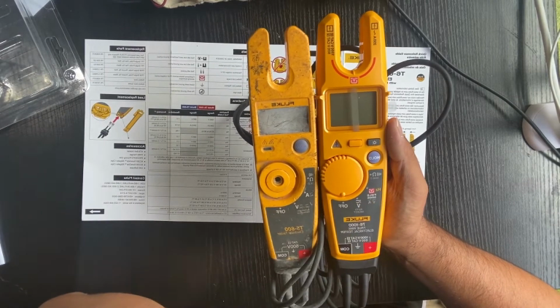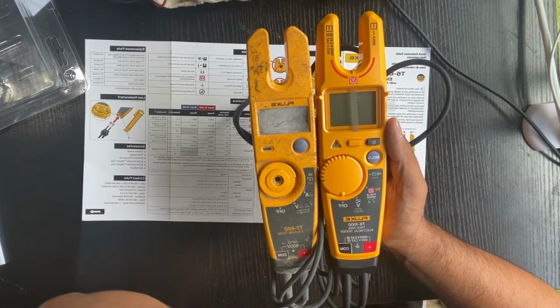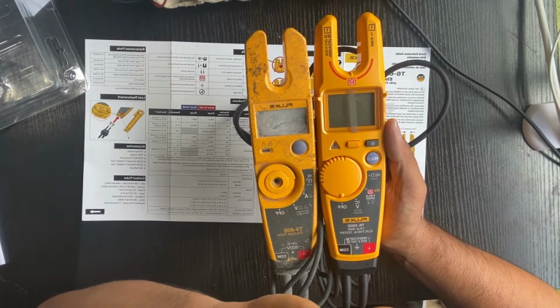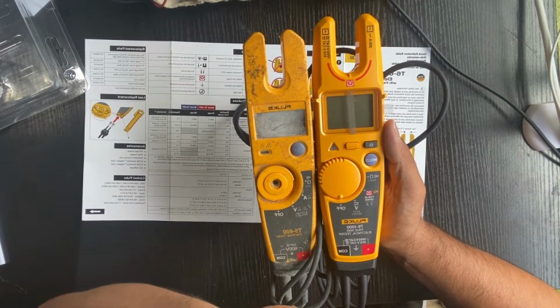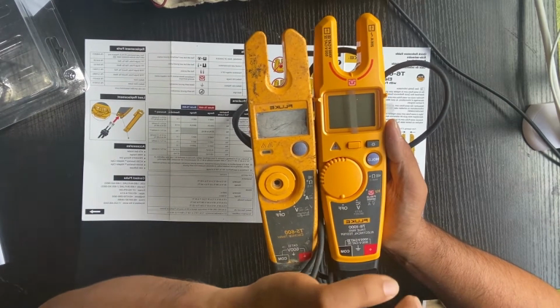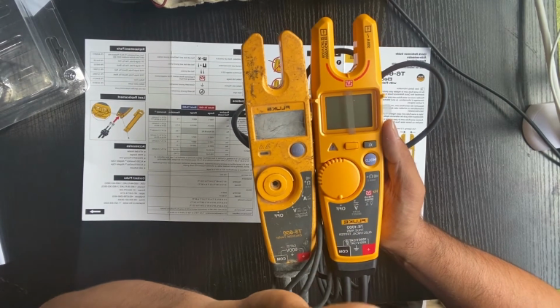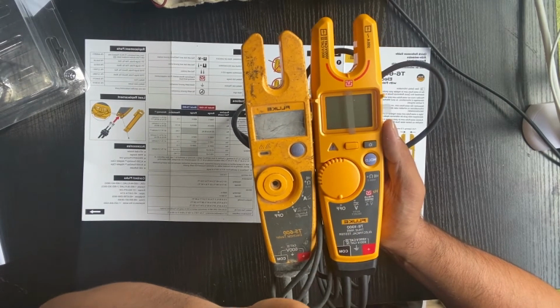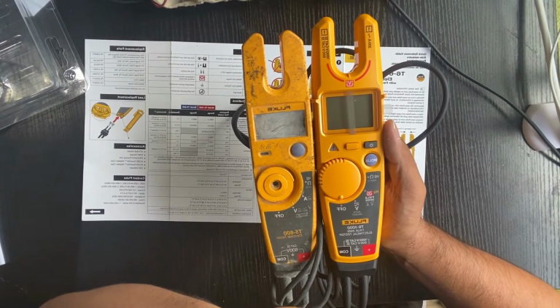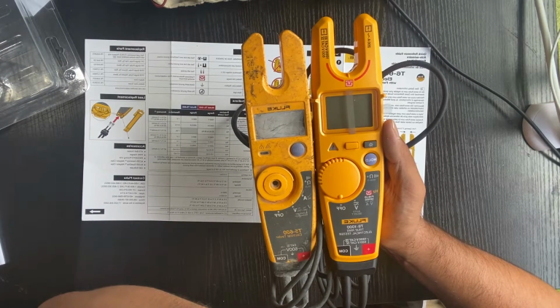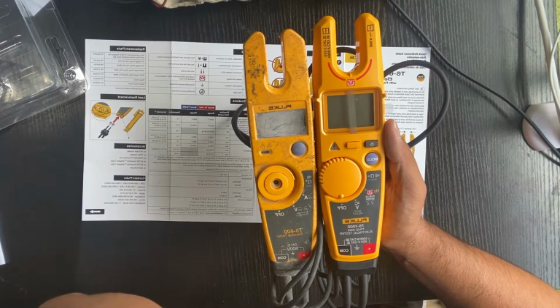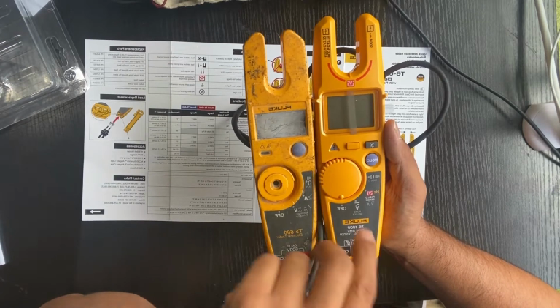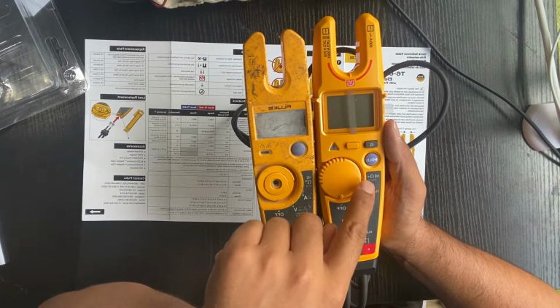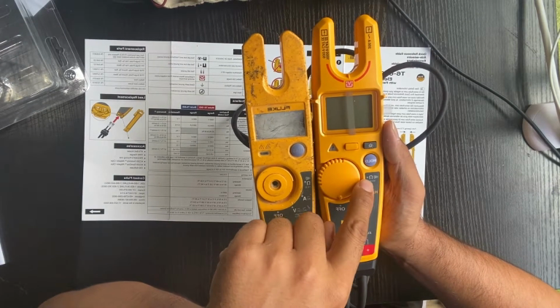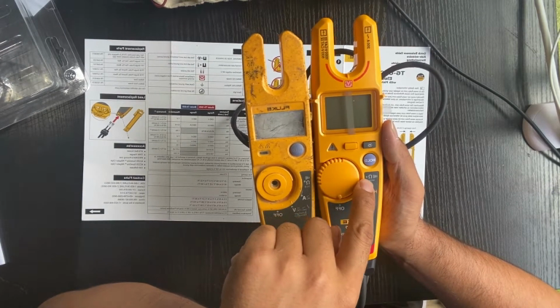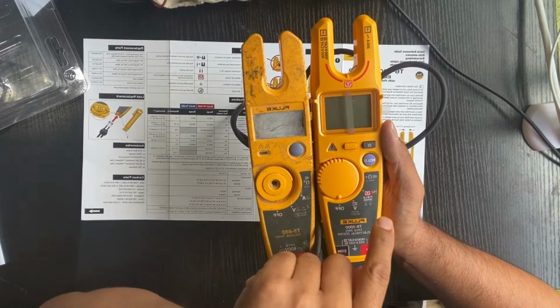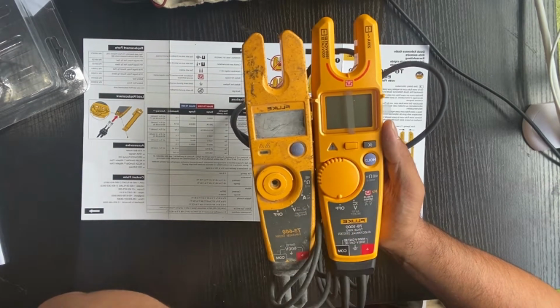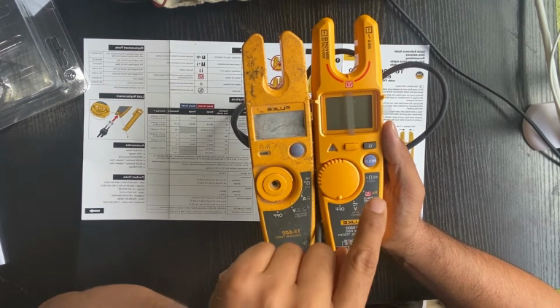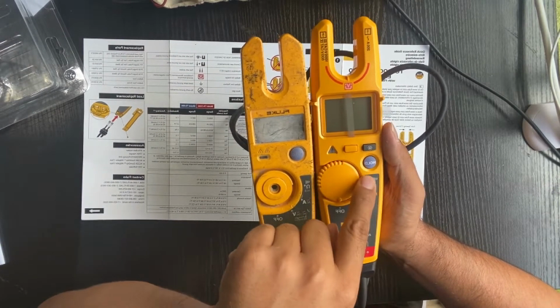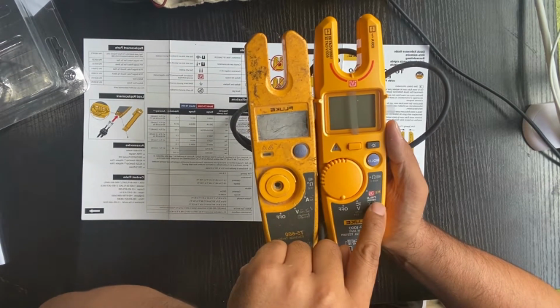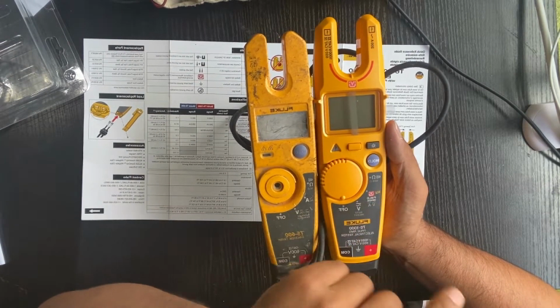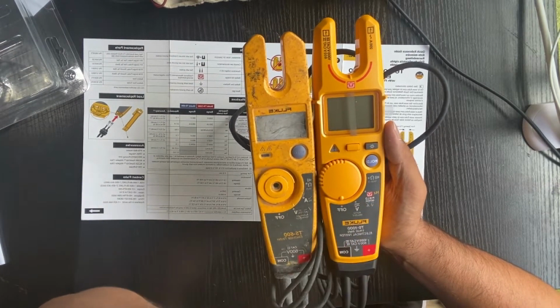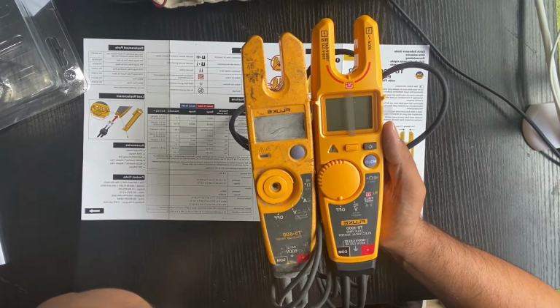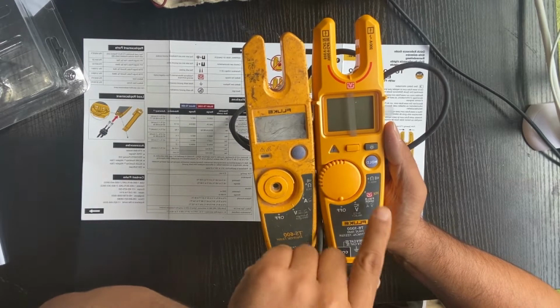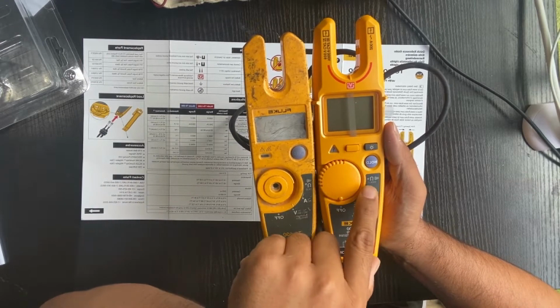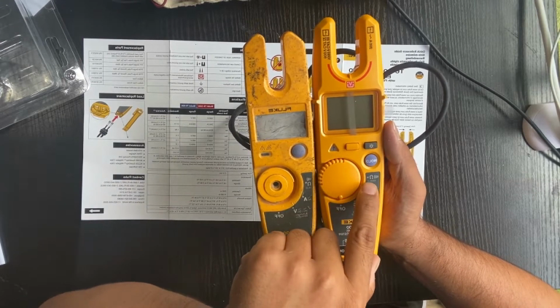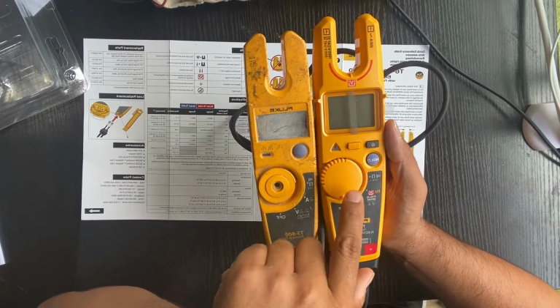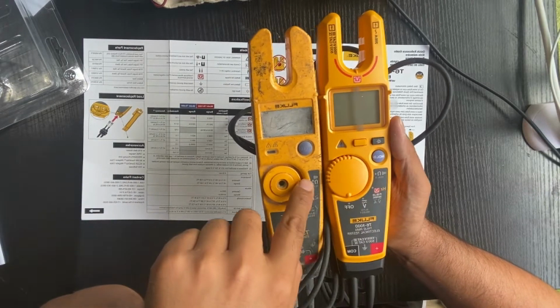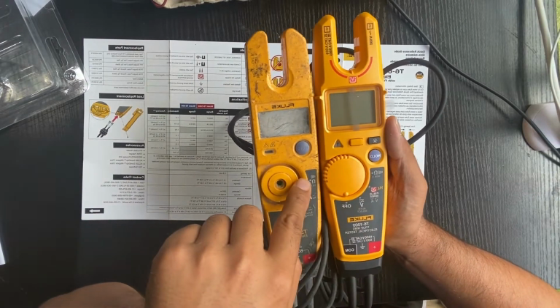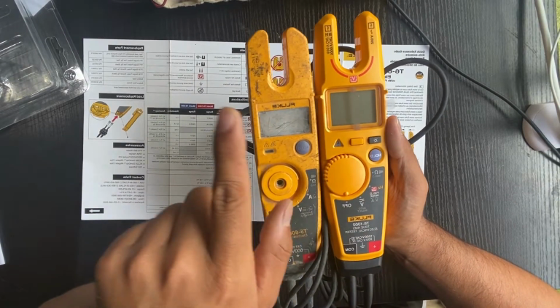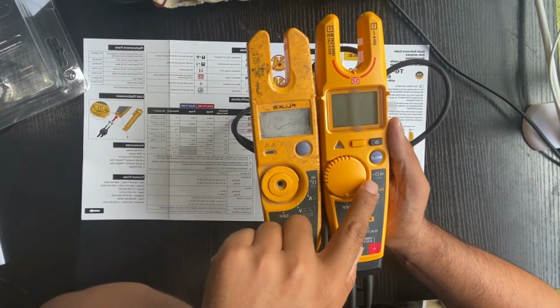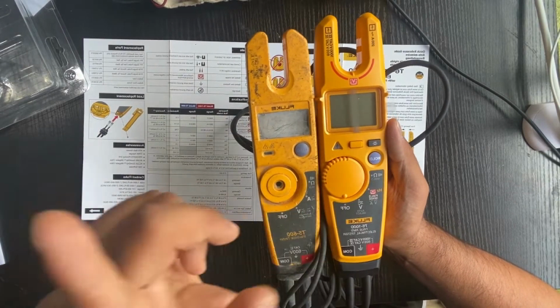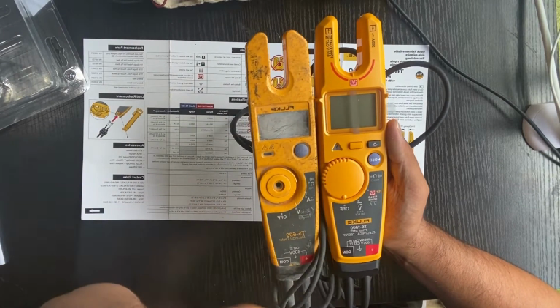That's the only thing I'm going to talk about today. I'm not going to cover the shared functions because you guys are already familiar with them — the T5 has them and the T6 has them as well.